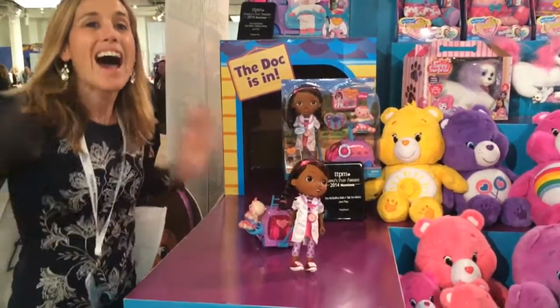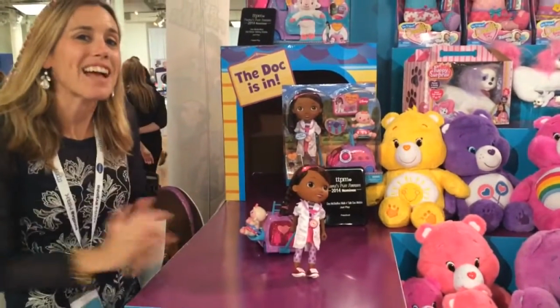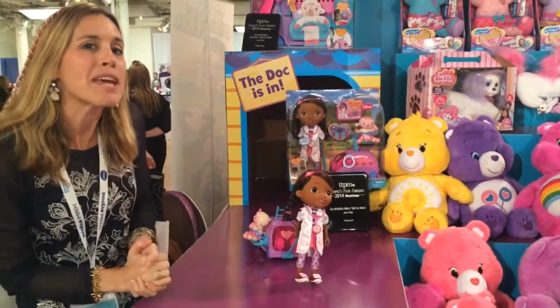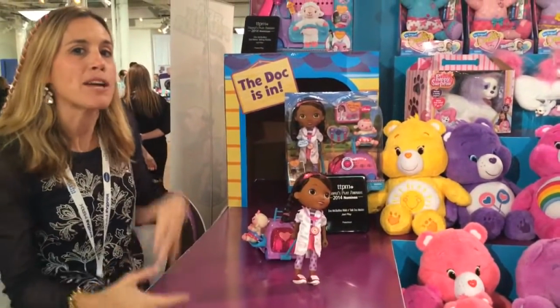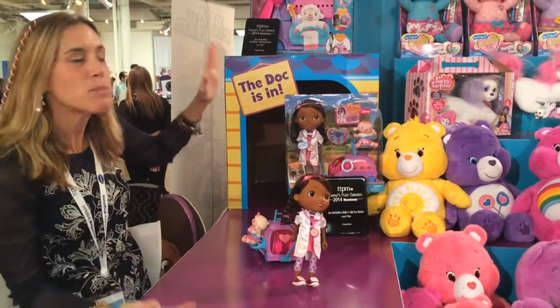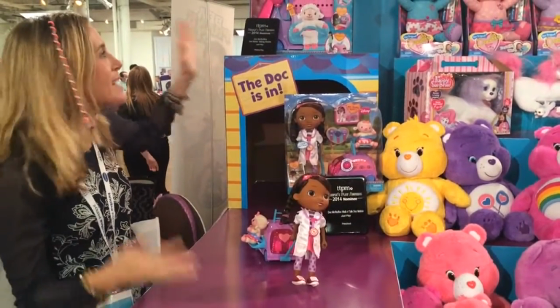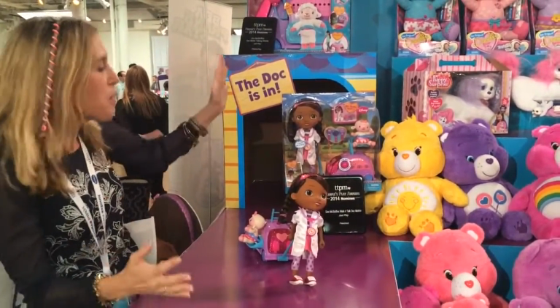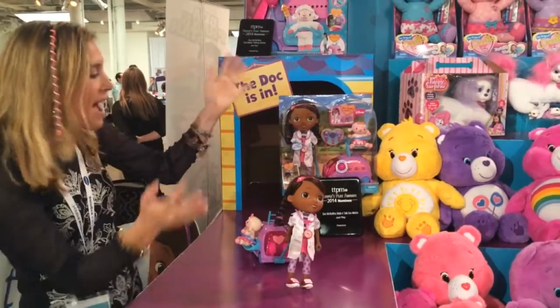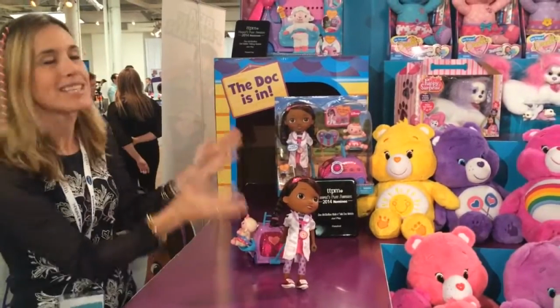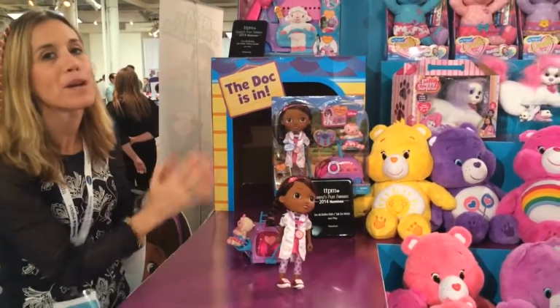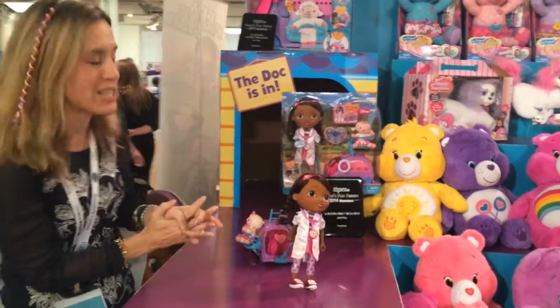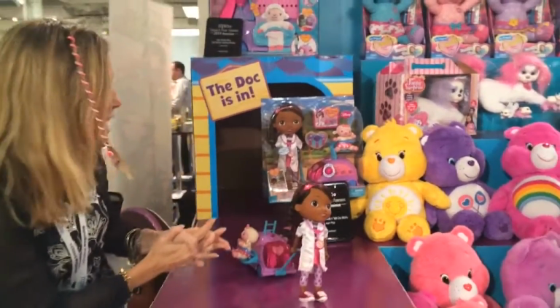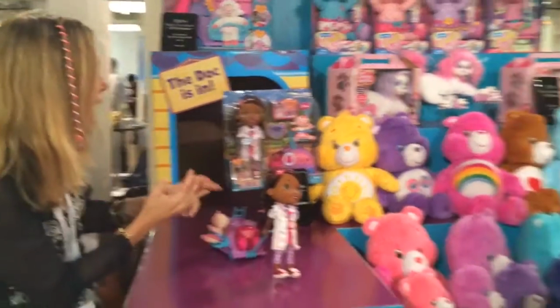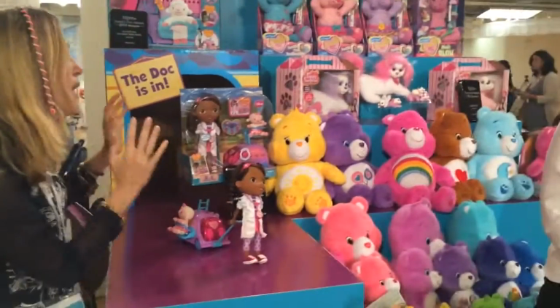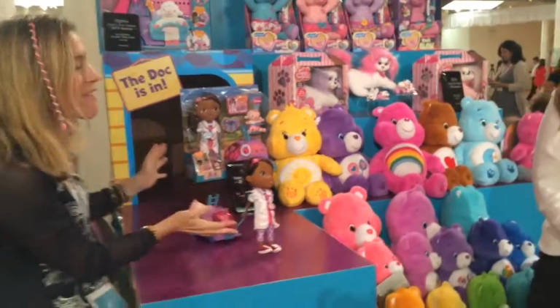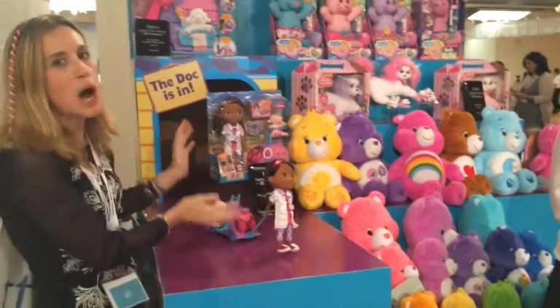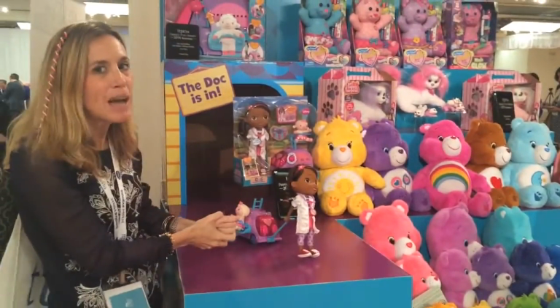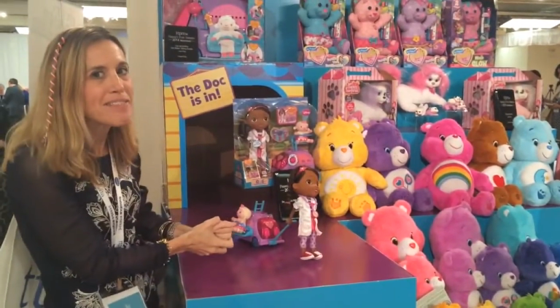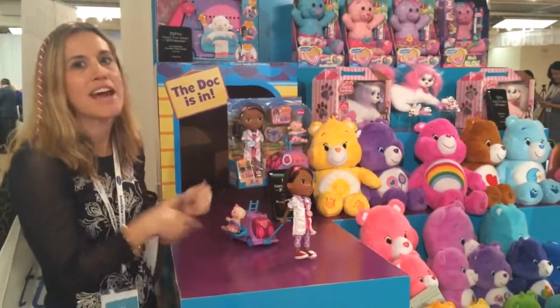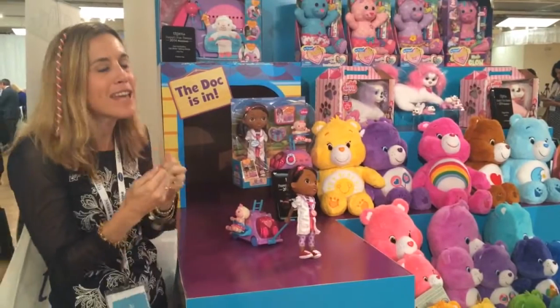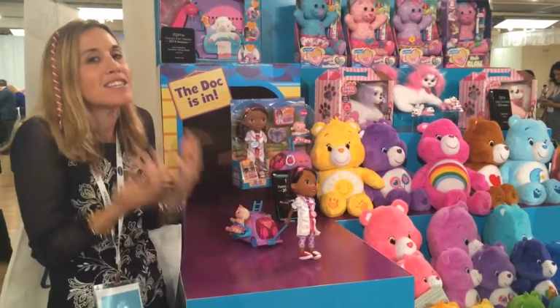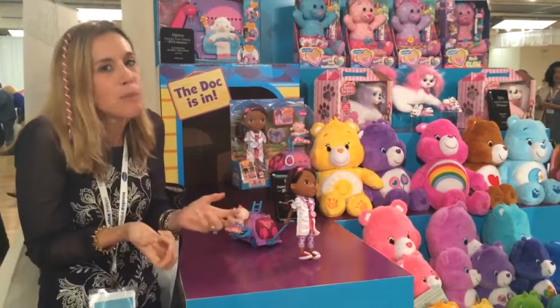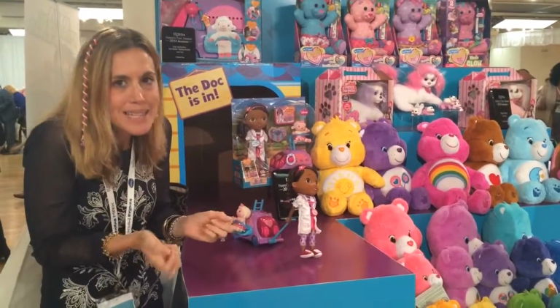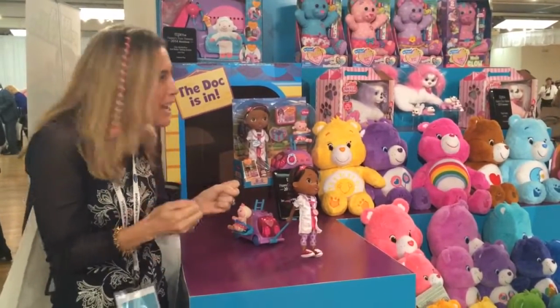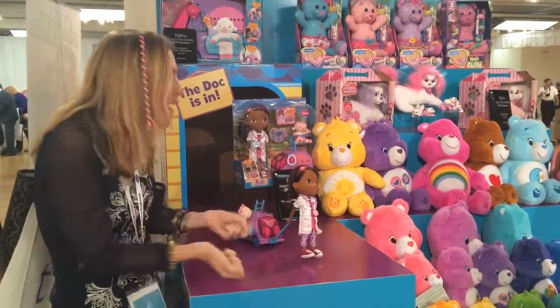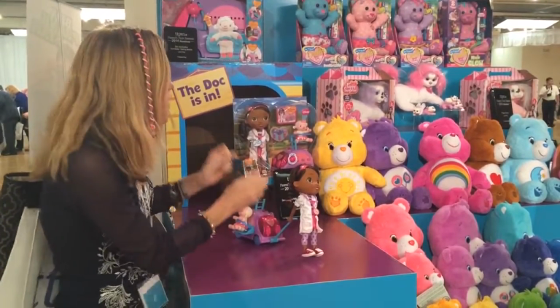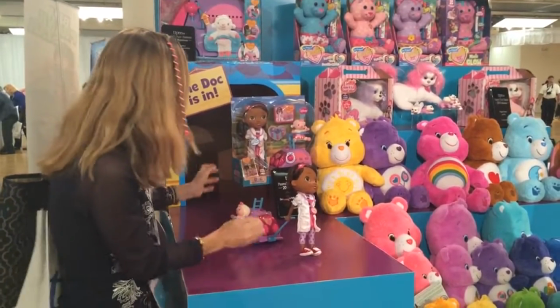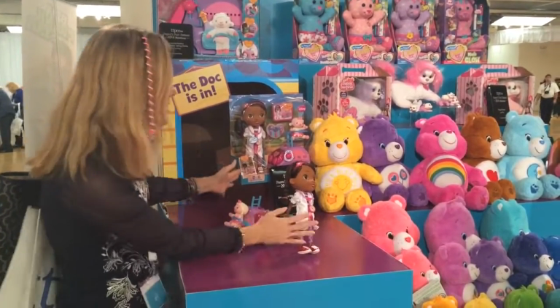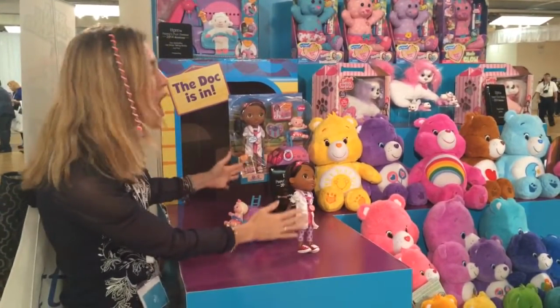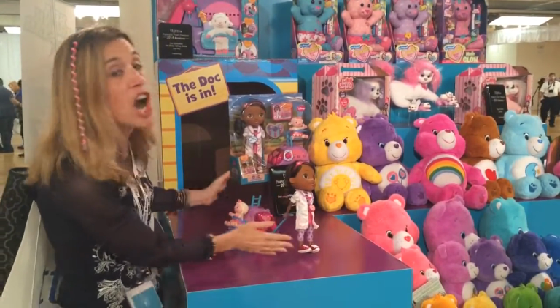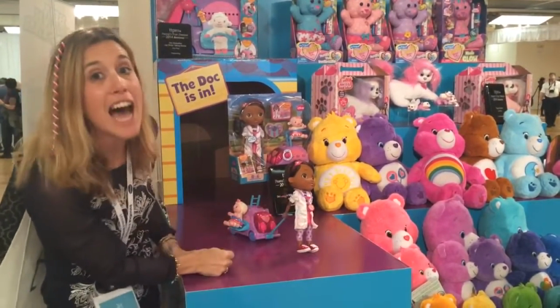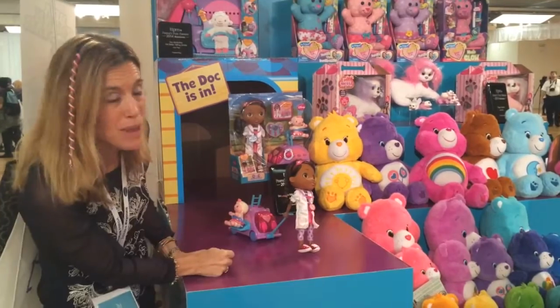Hi there, Classy Mommy here. I am at the Just Plays booth and I've got some really hot toys here. One of our favorites is all these Doc McStuffins — they never cease to surprise us. Every year, we're talking about the Walk & Talk Doc Mobile.